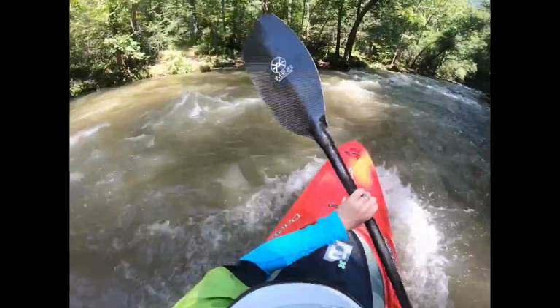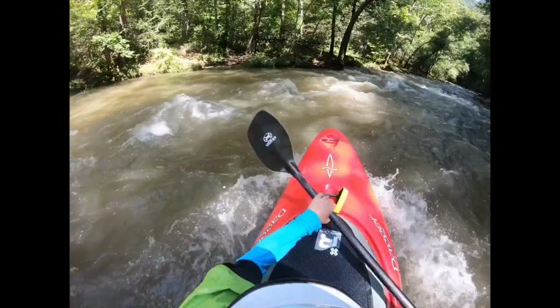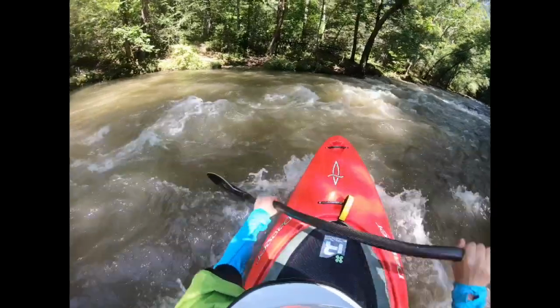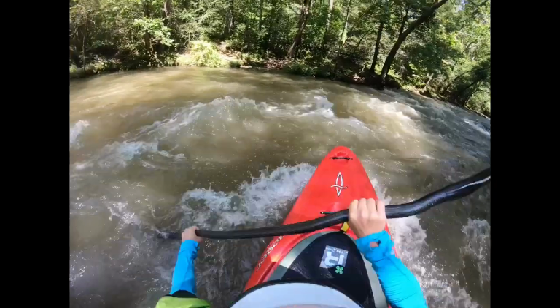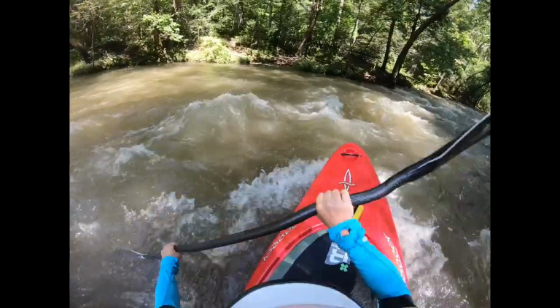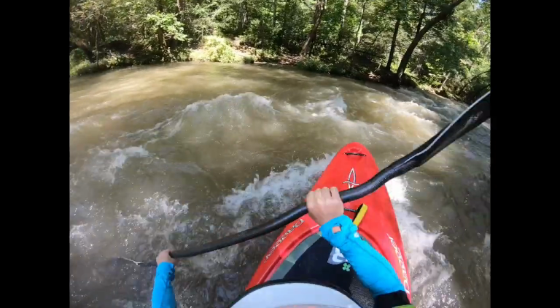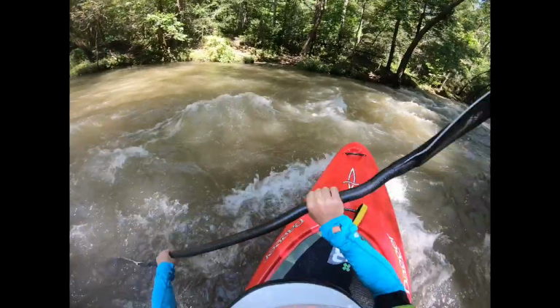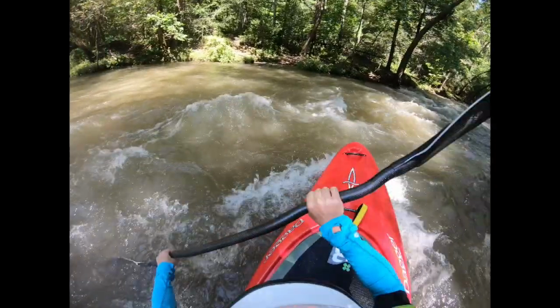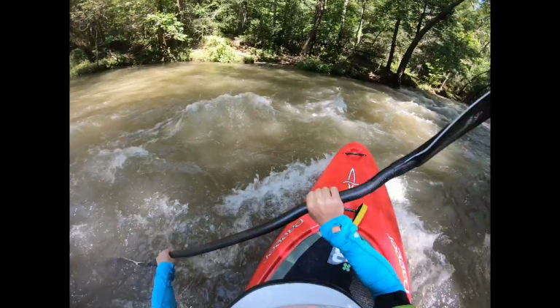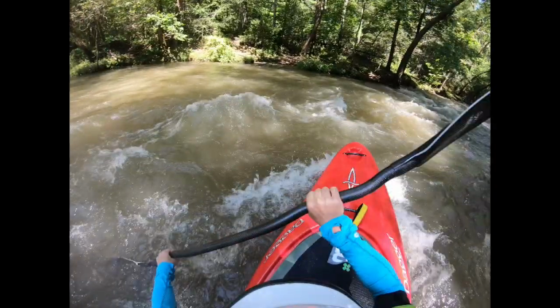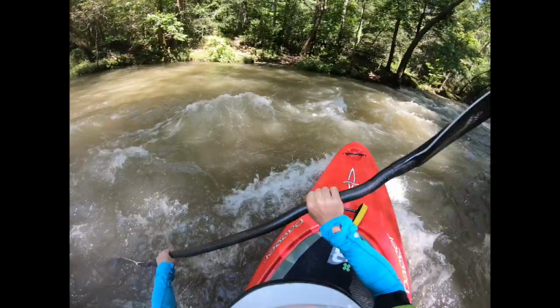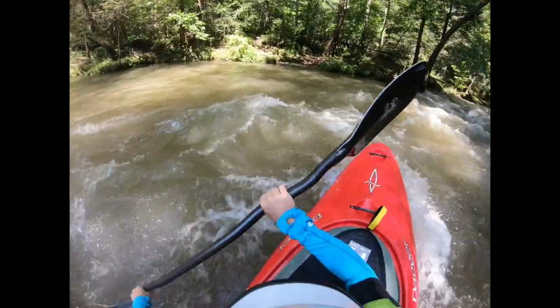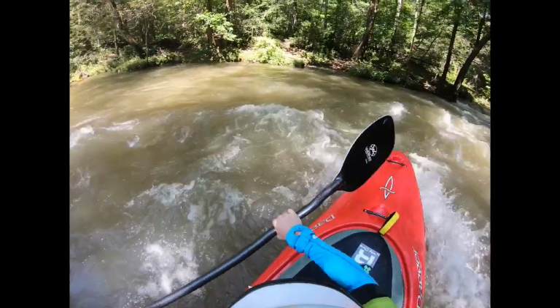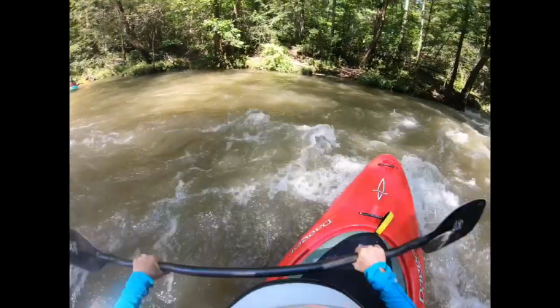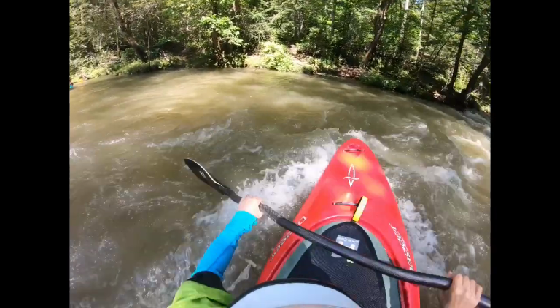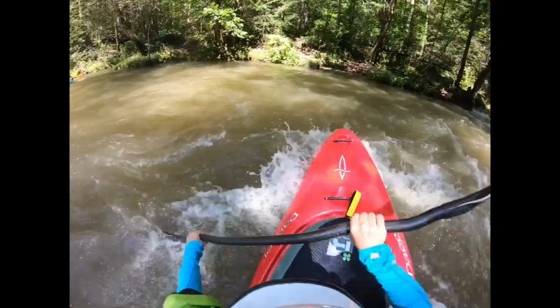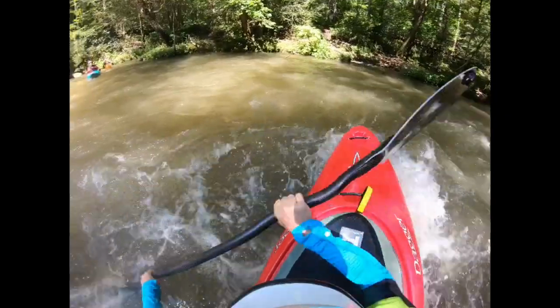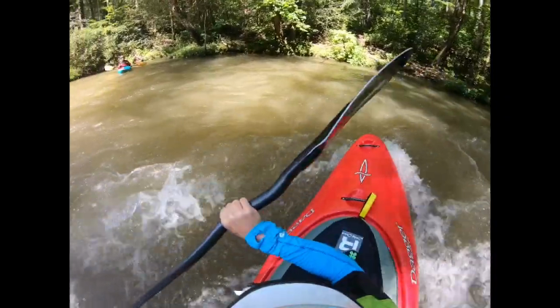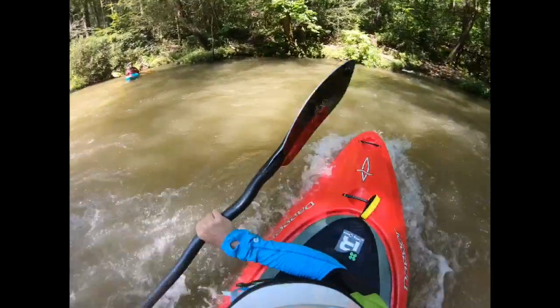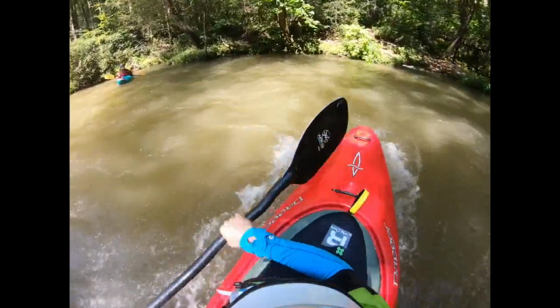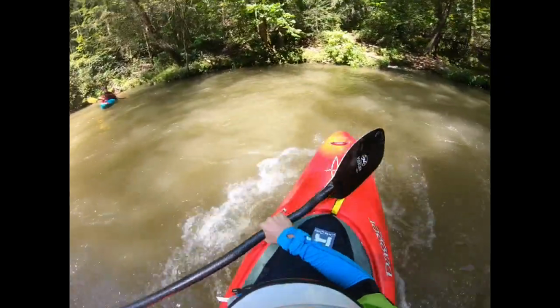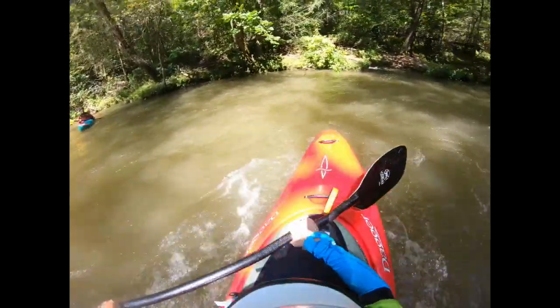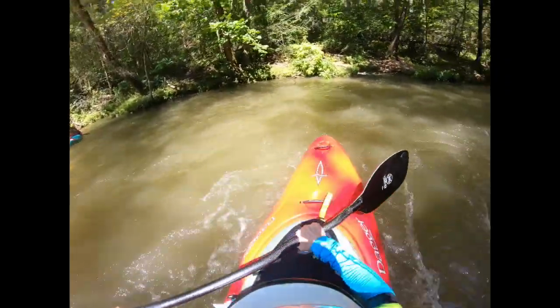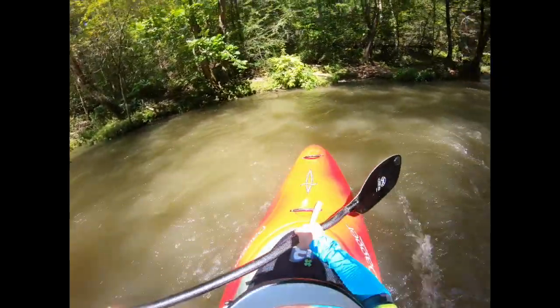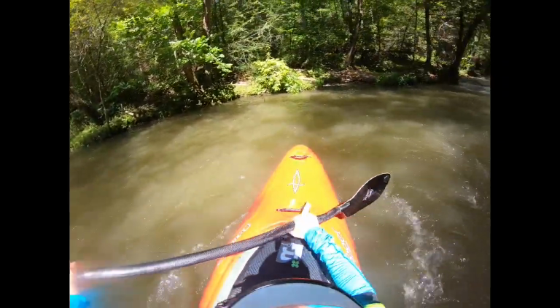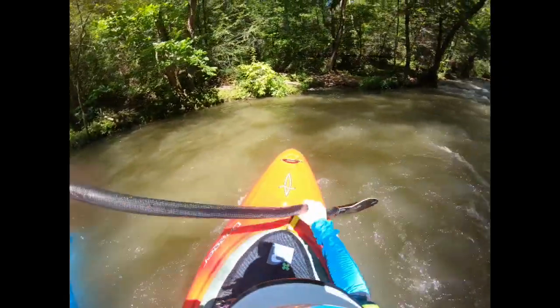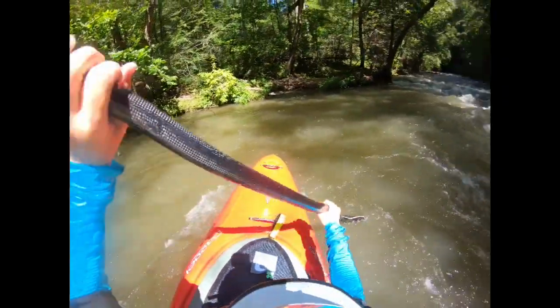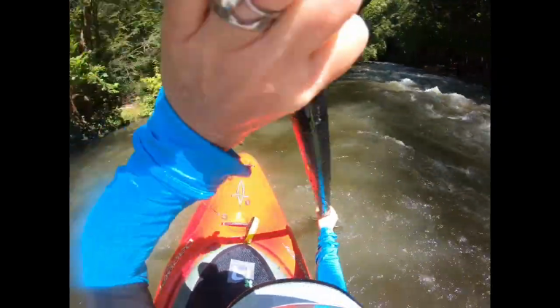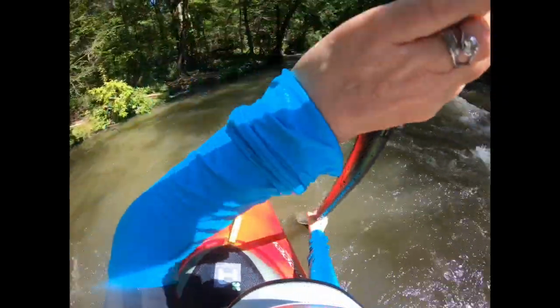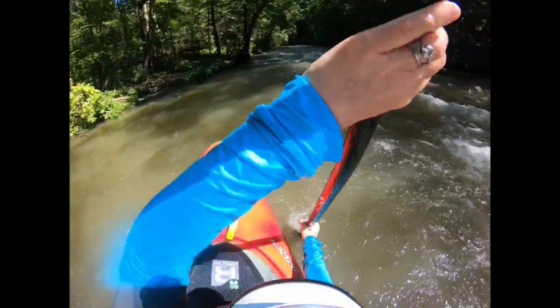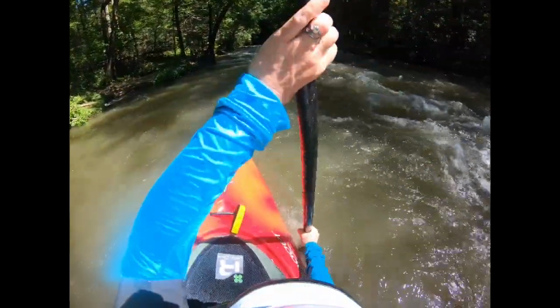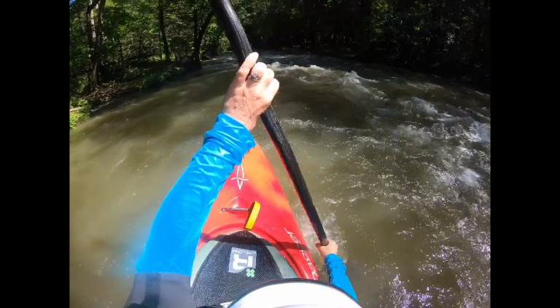This first part we're going to break down the angle — you see 45 degrees to the current and a little bit of edge. Notice how I maintain that angle the whole way across, so let's talk about that.